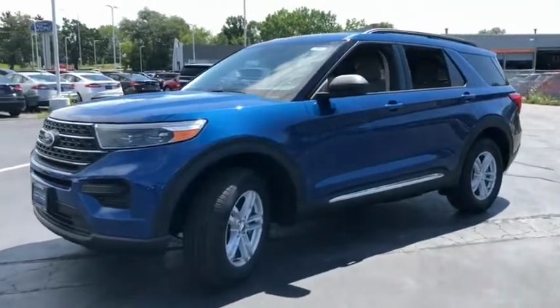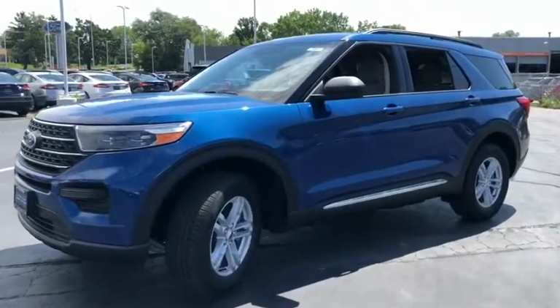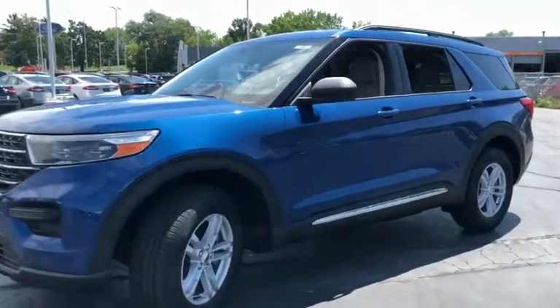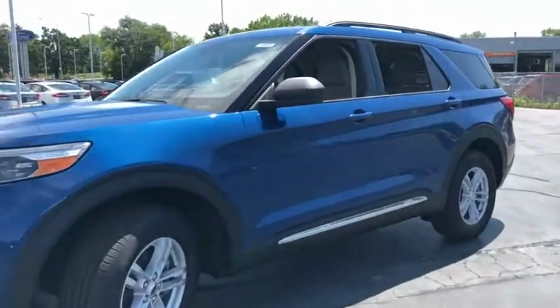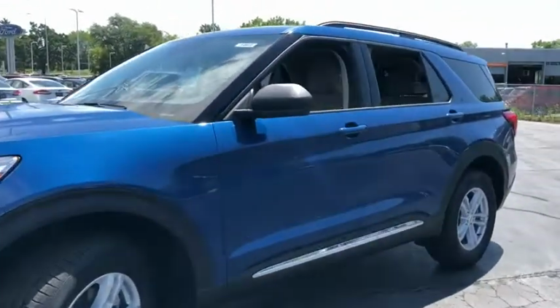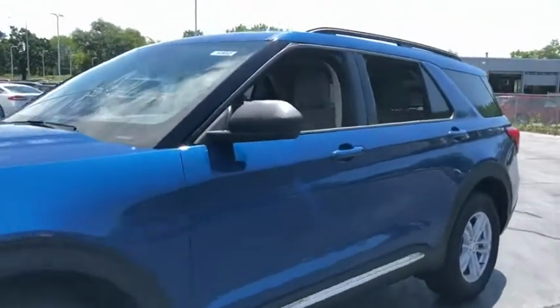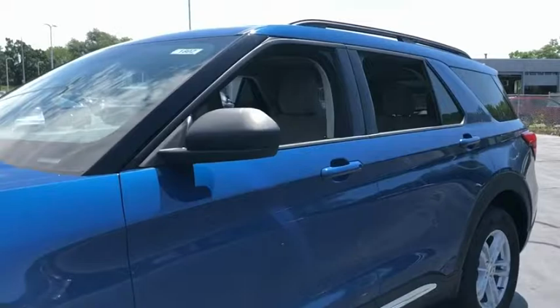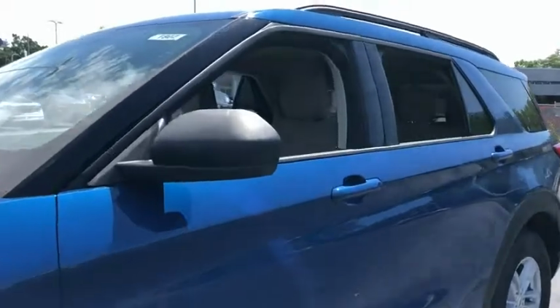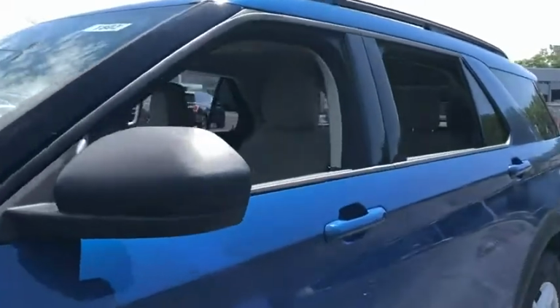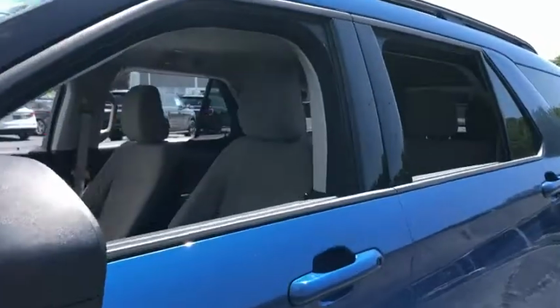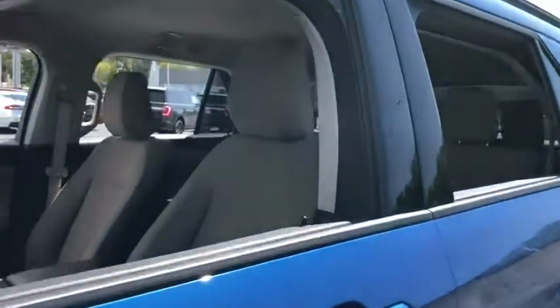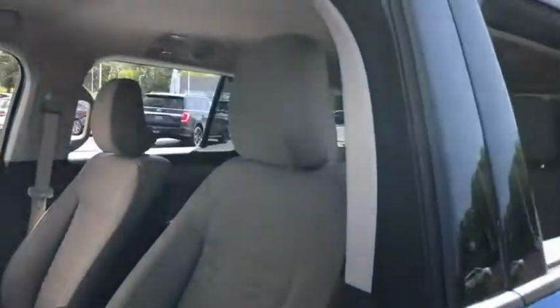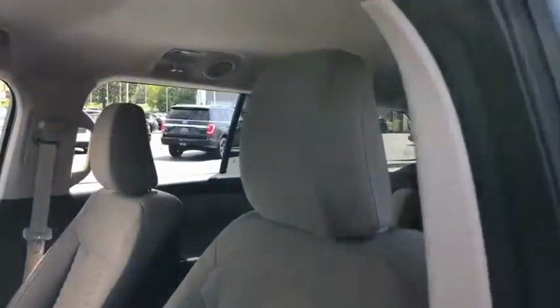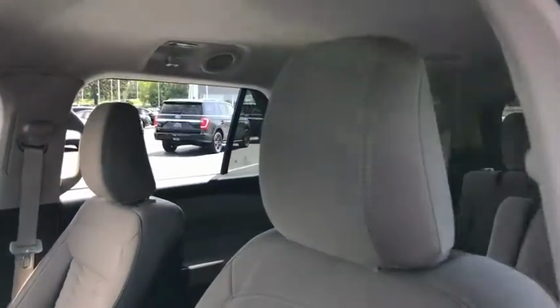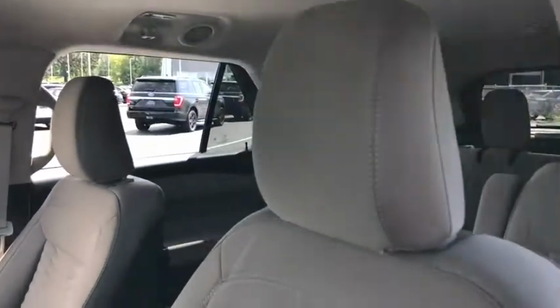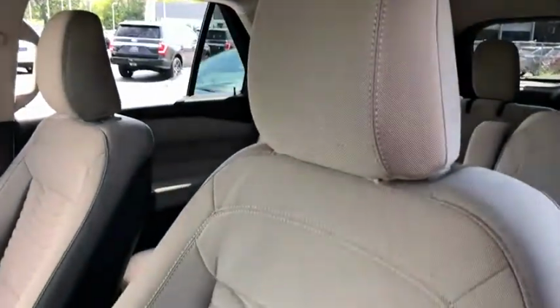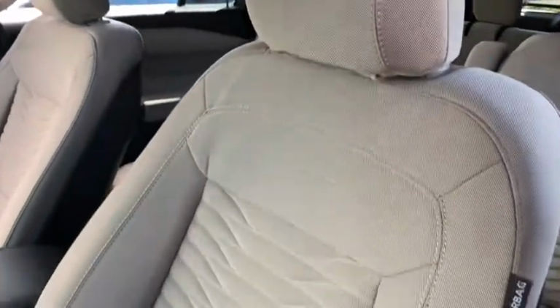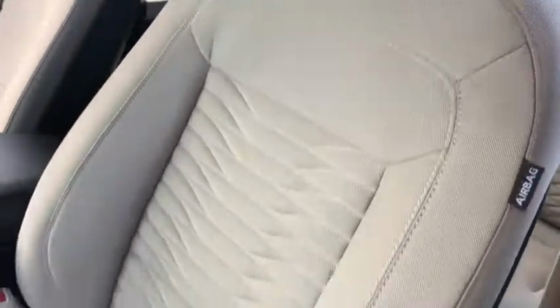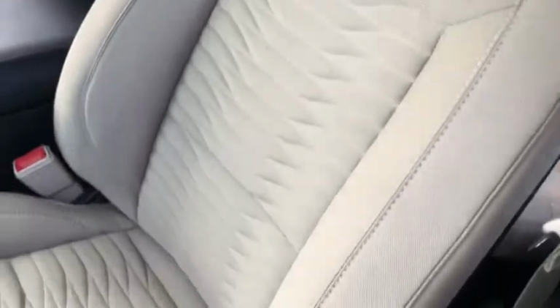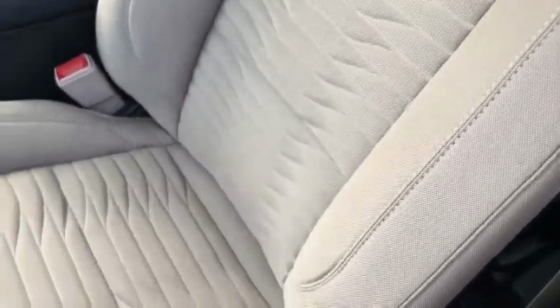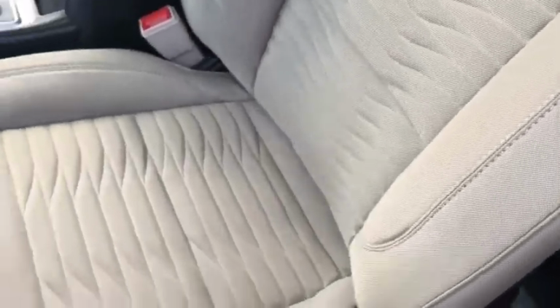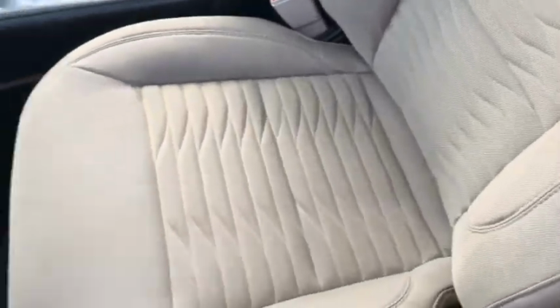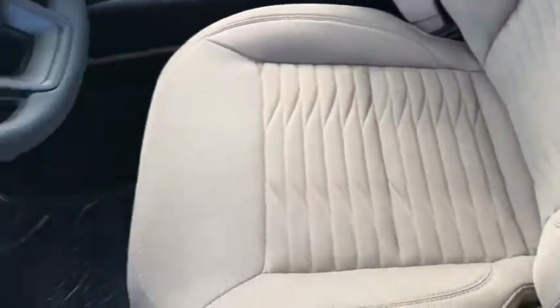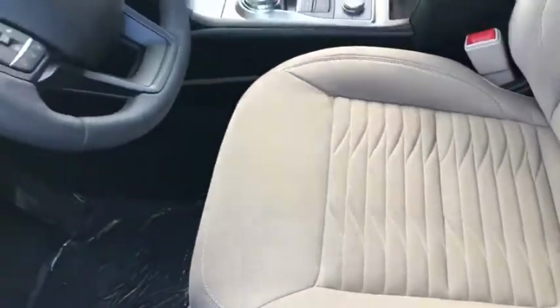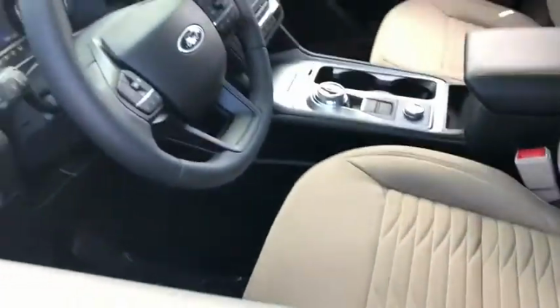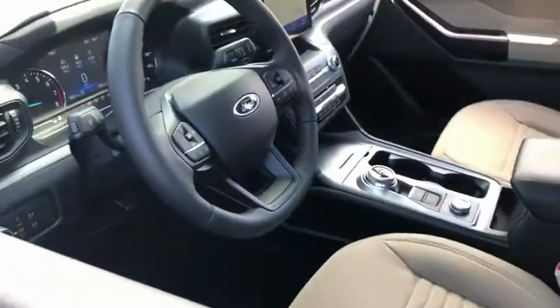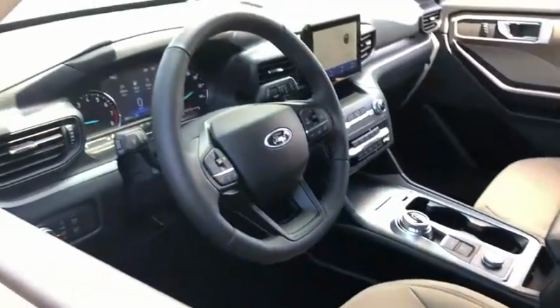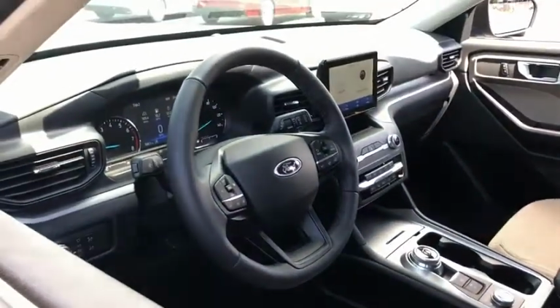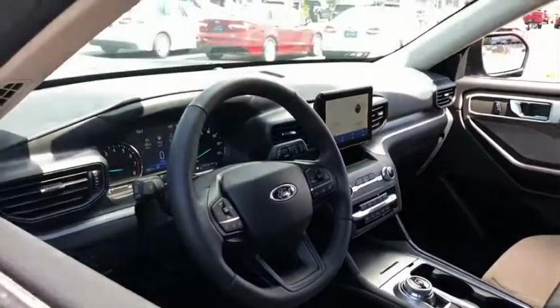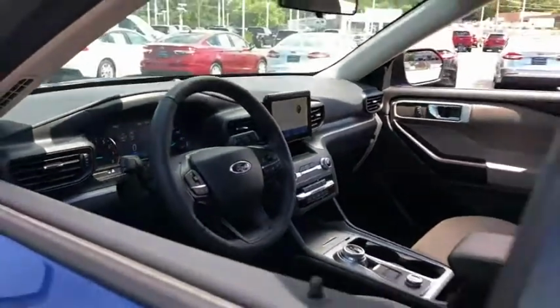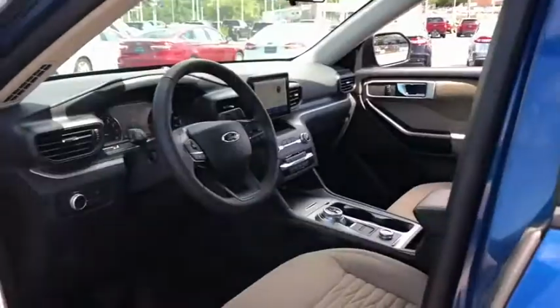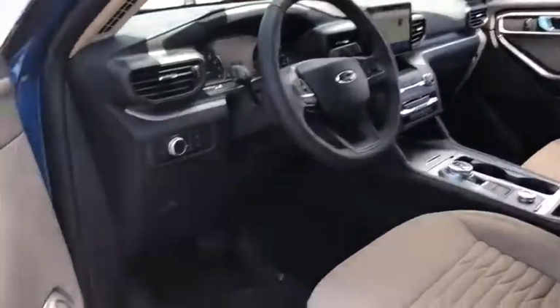Power liftgate, traction control, power passenger seat, leather-wrapped steering wheel, dual airbags, alloy wheels, power steering, four-wheel disc brakes, AM-FM stereo radio, electronic stability control, rear window defroster.